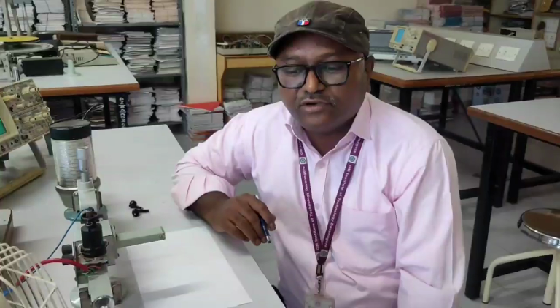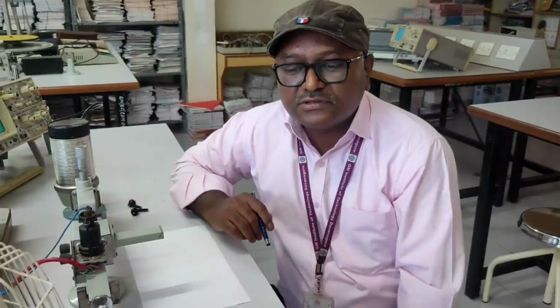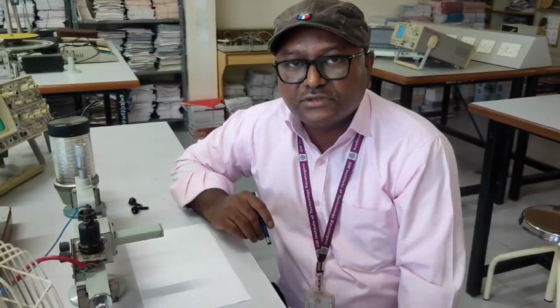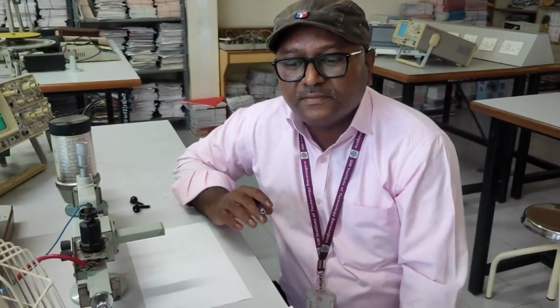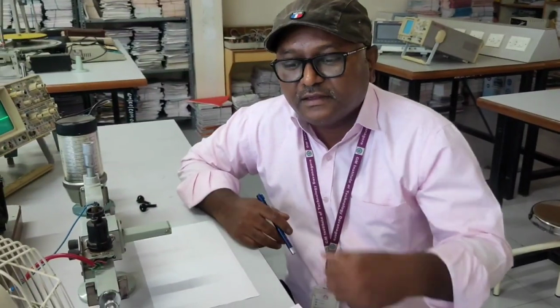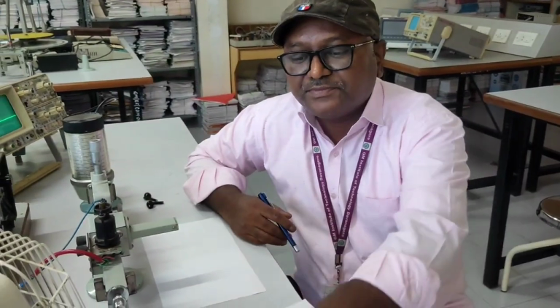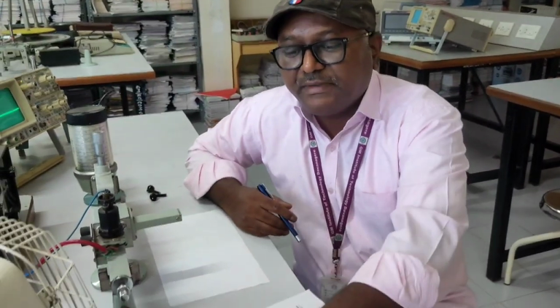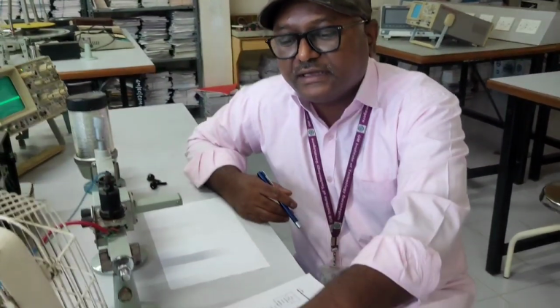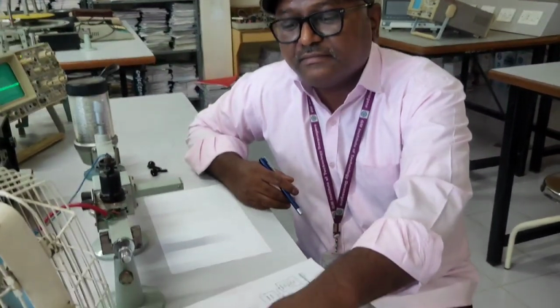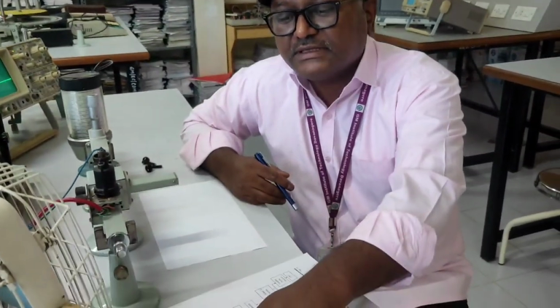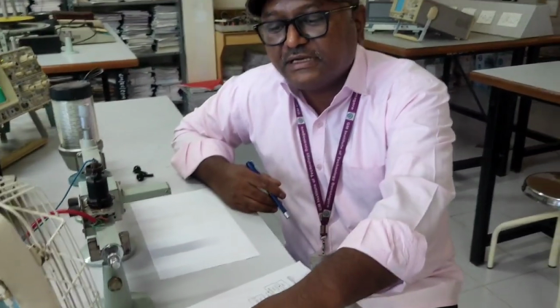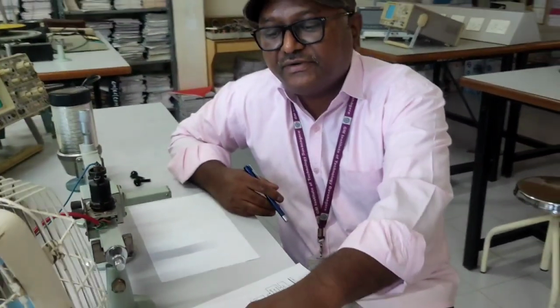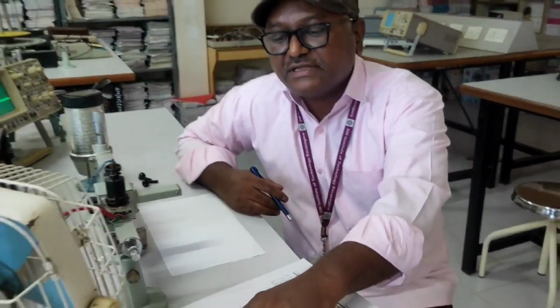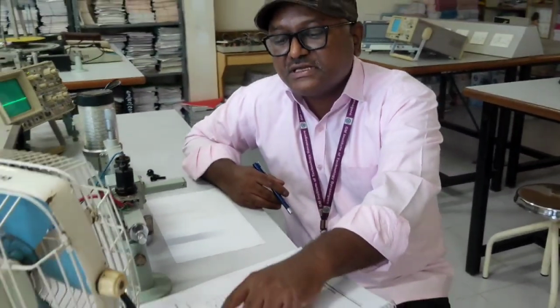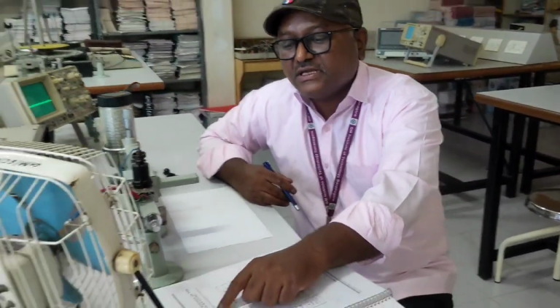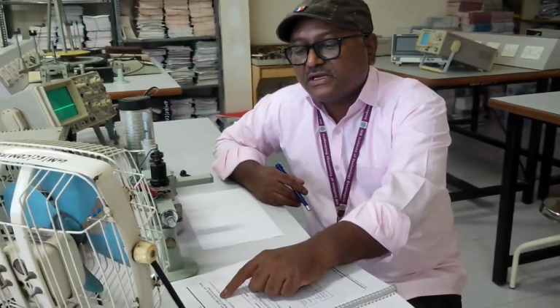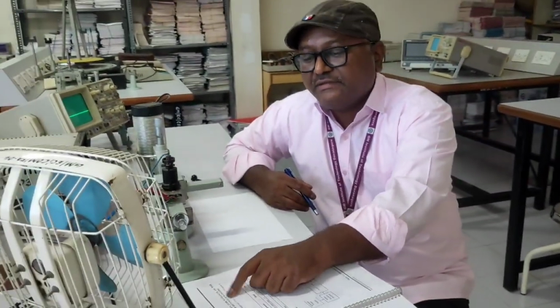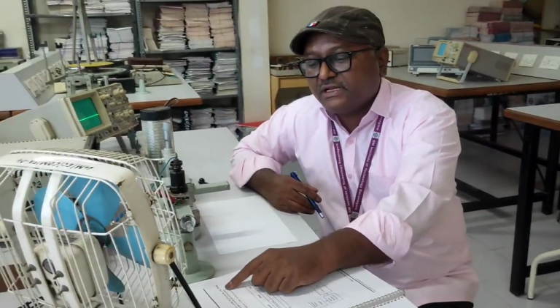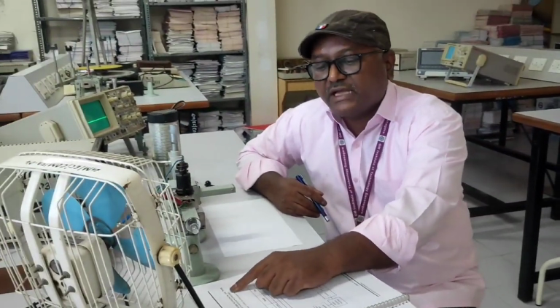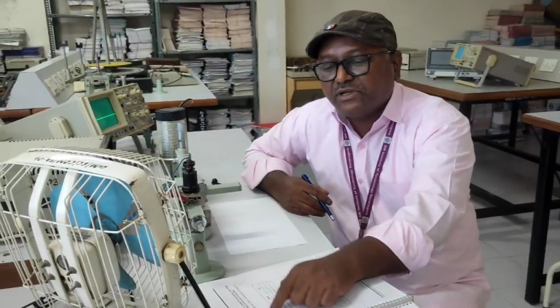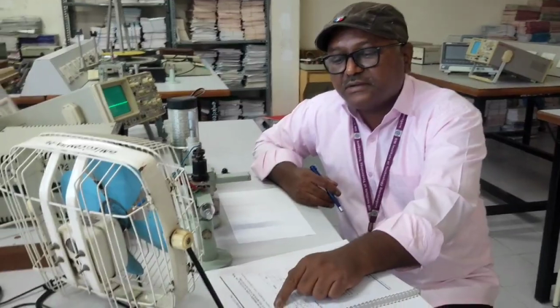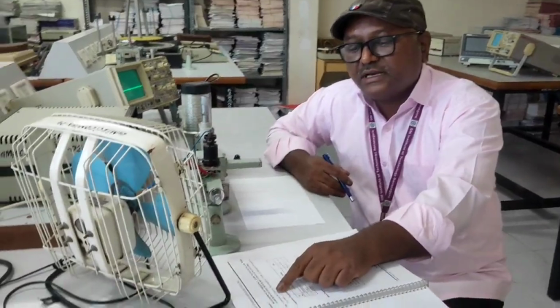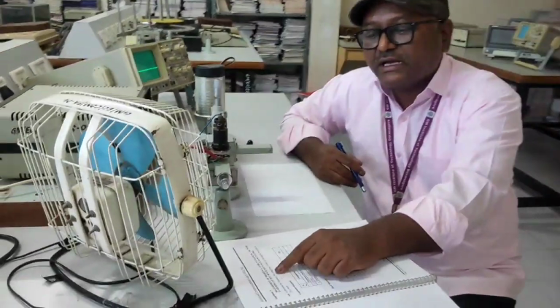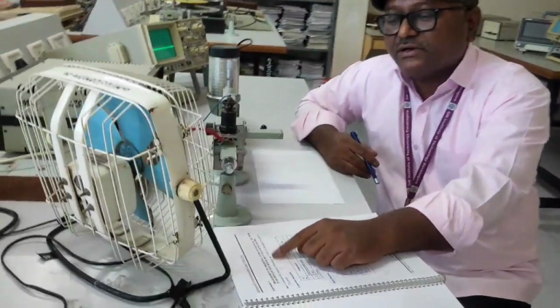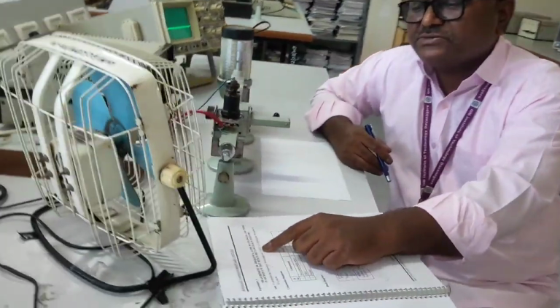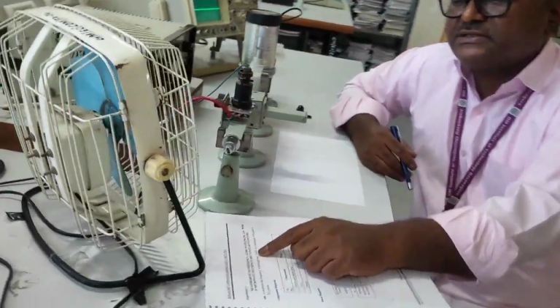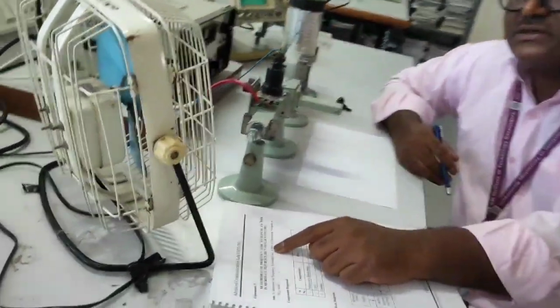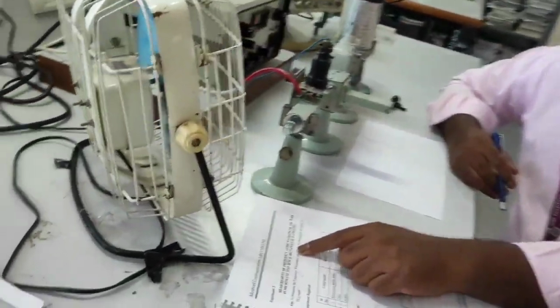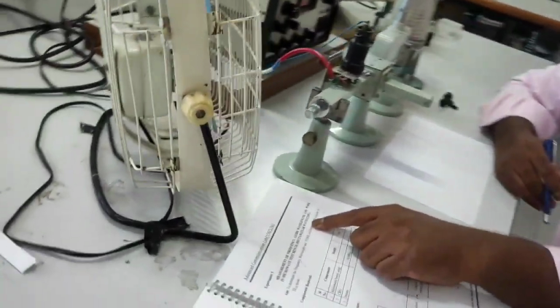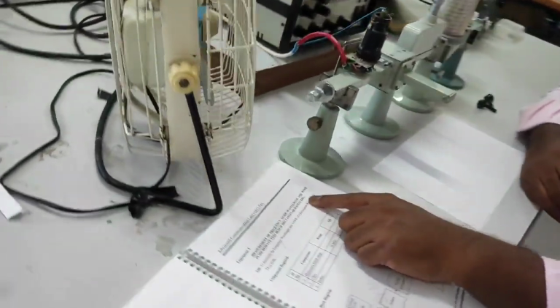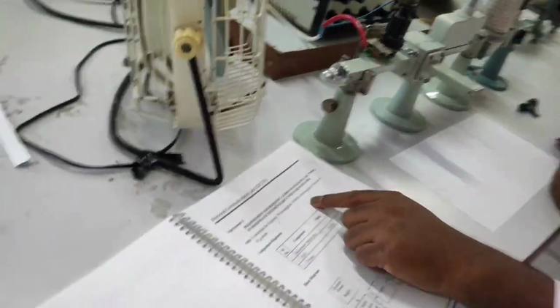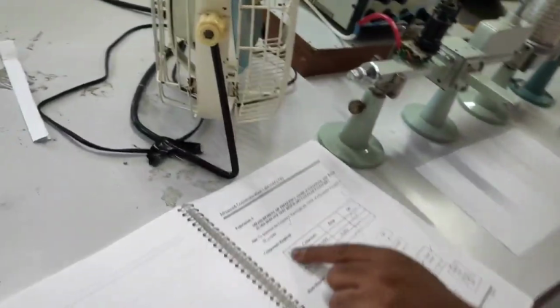I am going to show you the experiment: measurement of frequency, guide wavelength, and wave doubler in a microwave test bench in a rectangular waveguide.